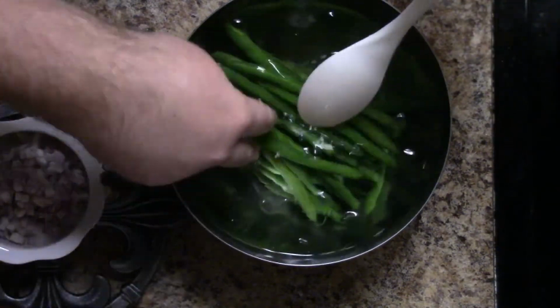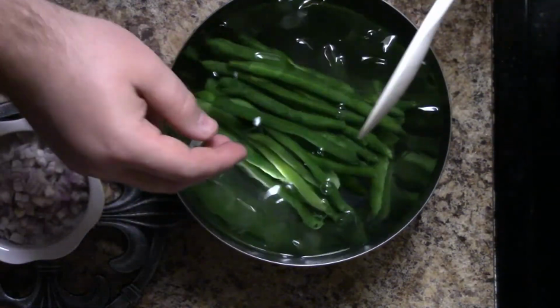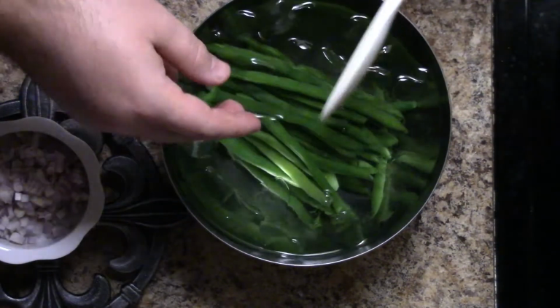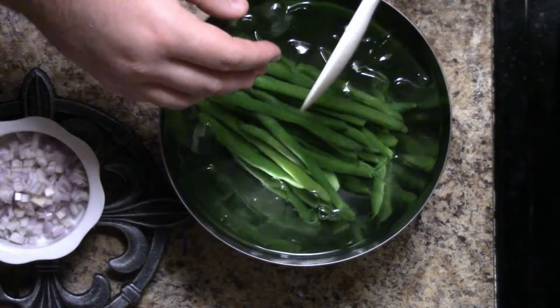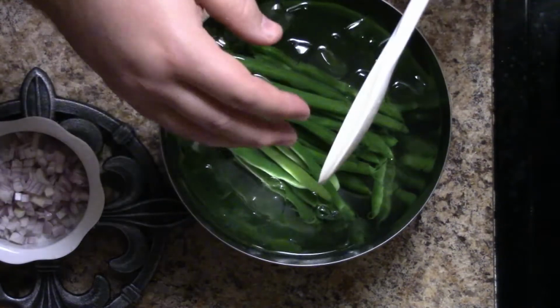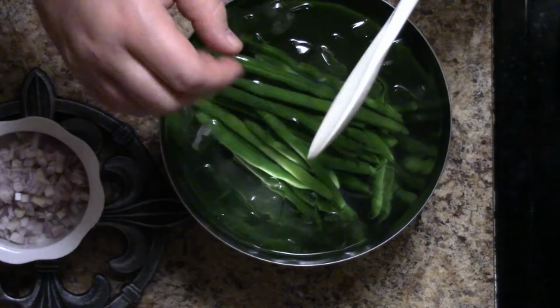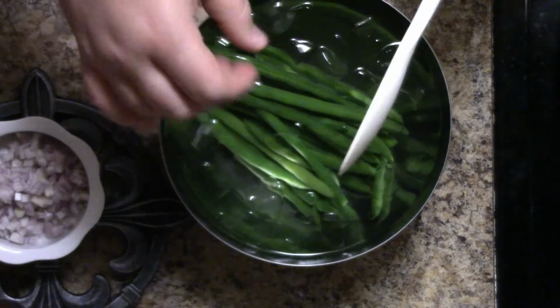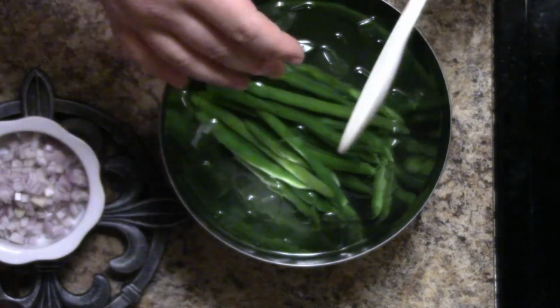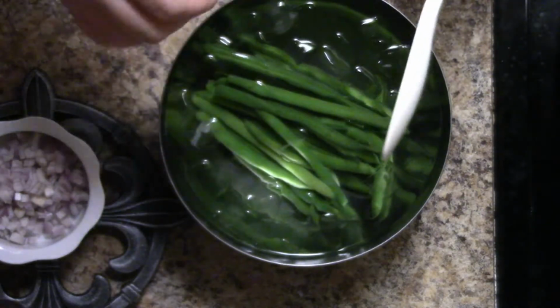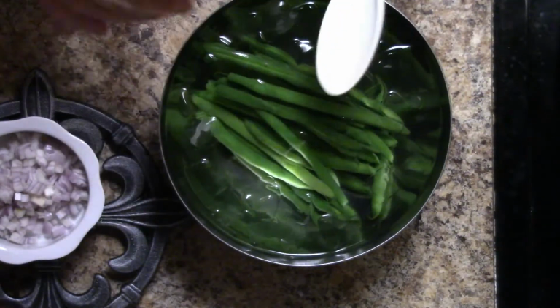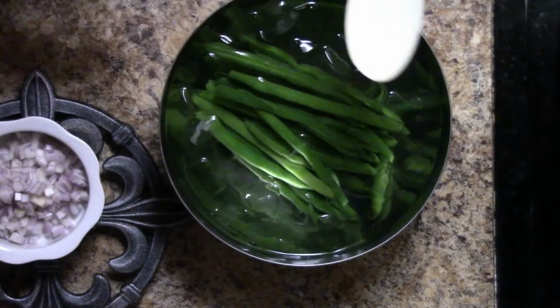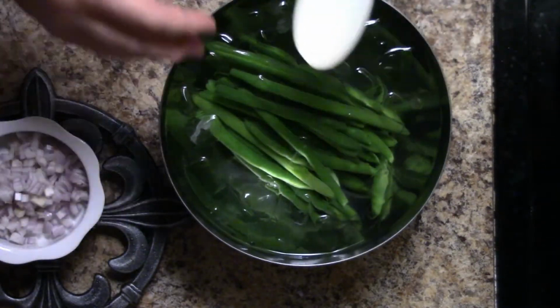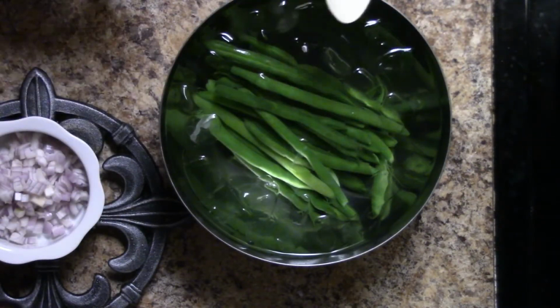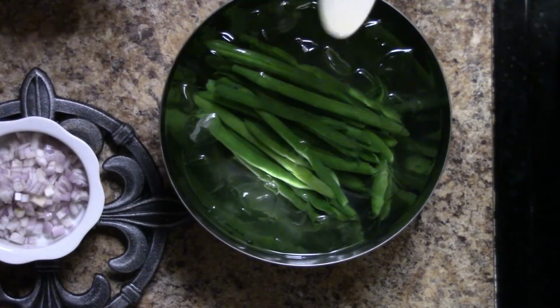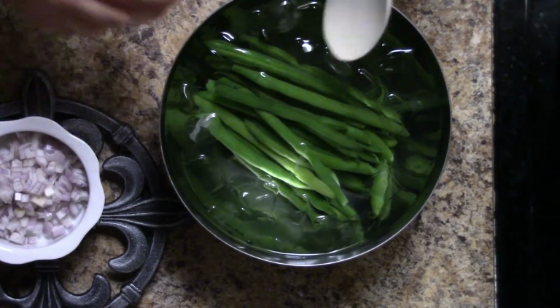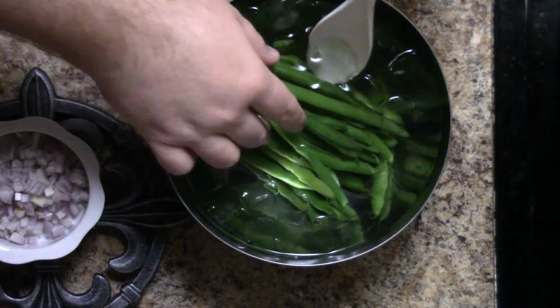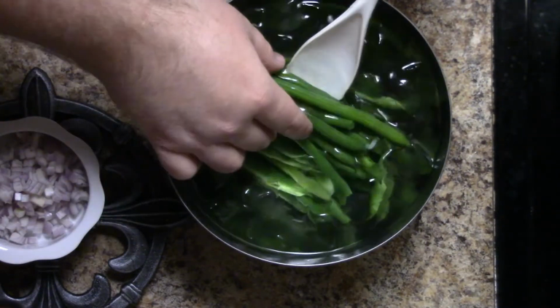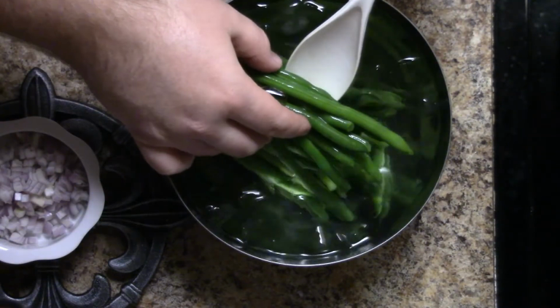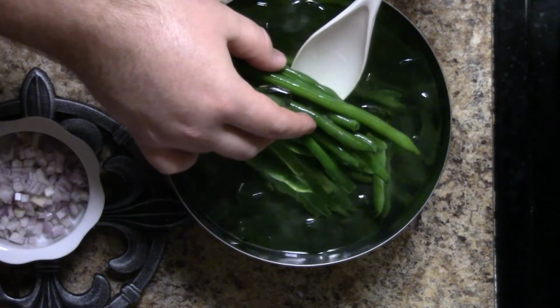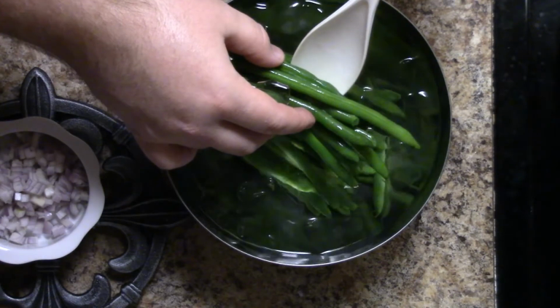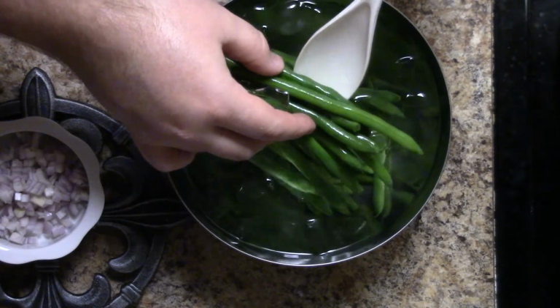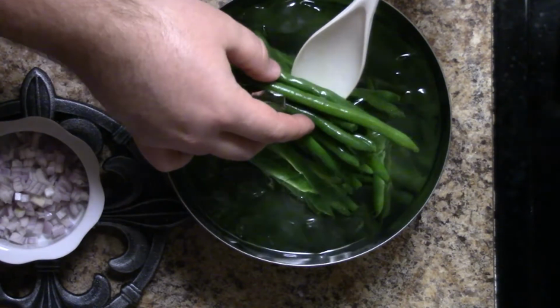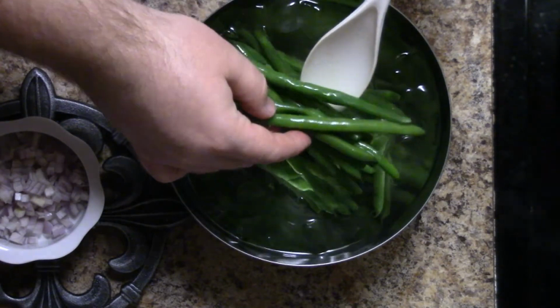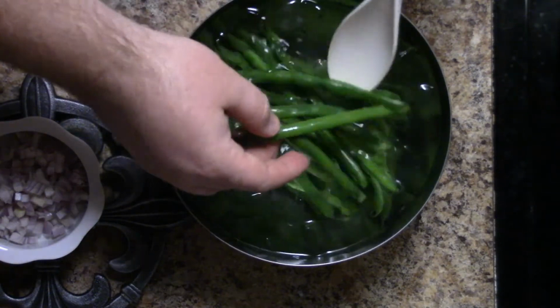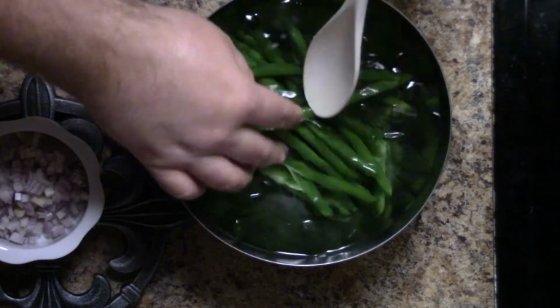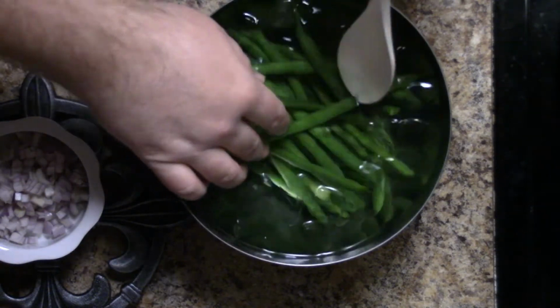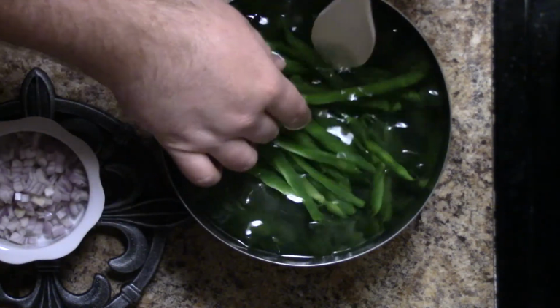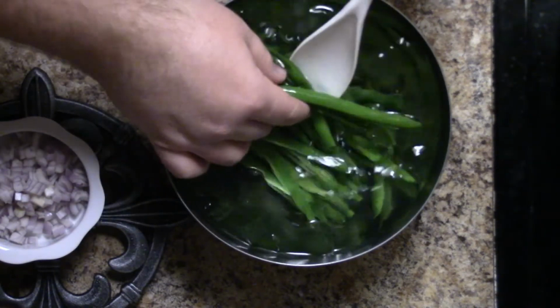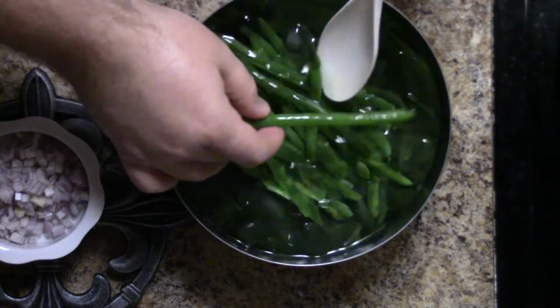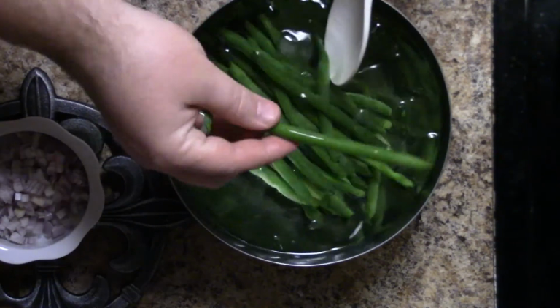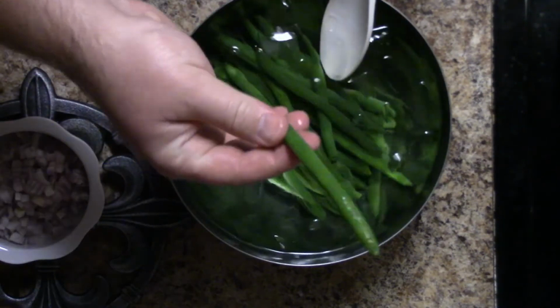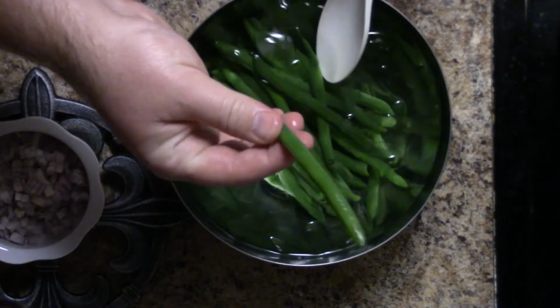And that's all that blanching is — it's as simple as that. Steaming or boiling something for less than two minutes and putting it into ice water to stop the cooking process, and that will freeze the color.